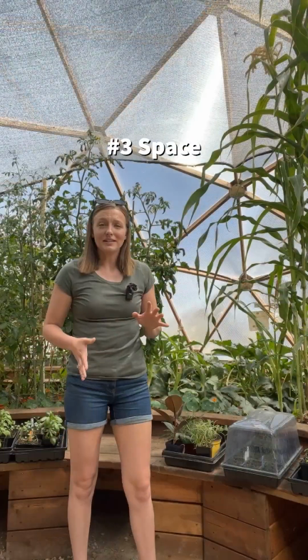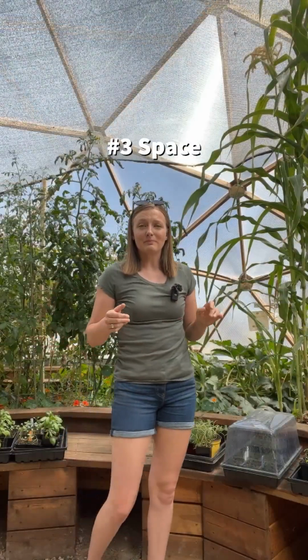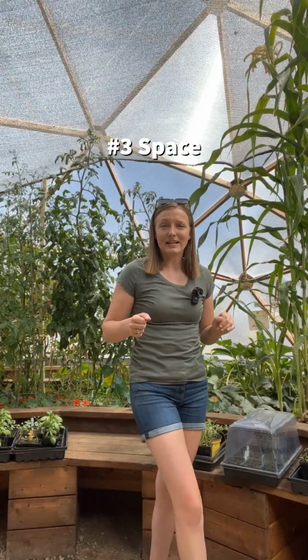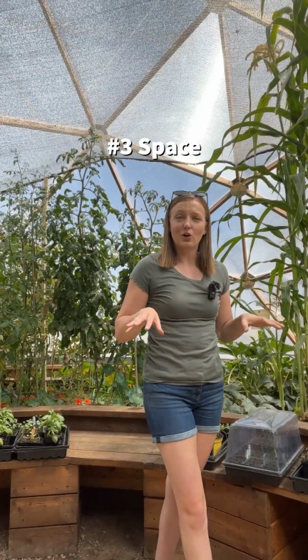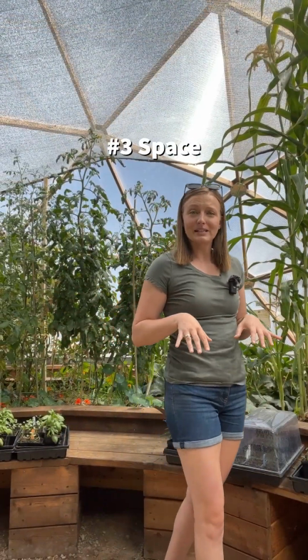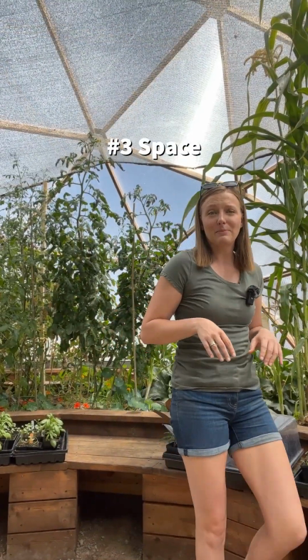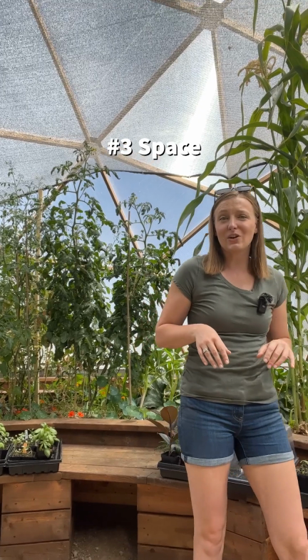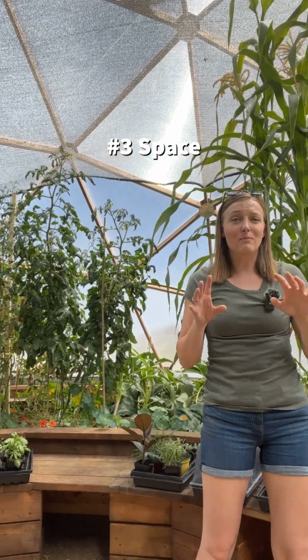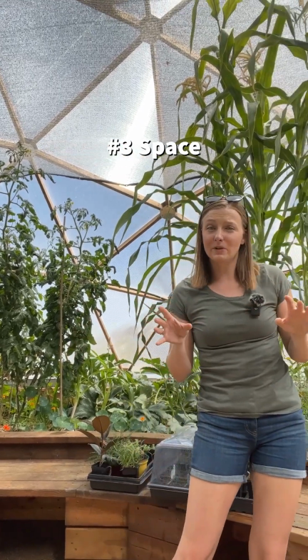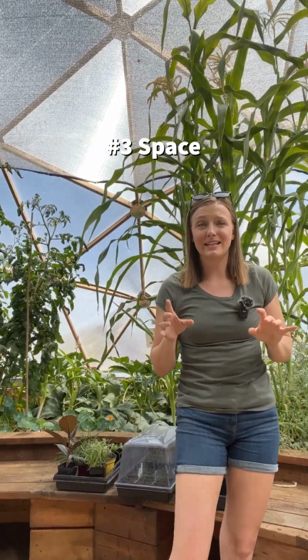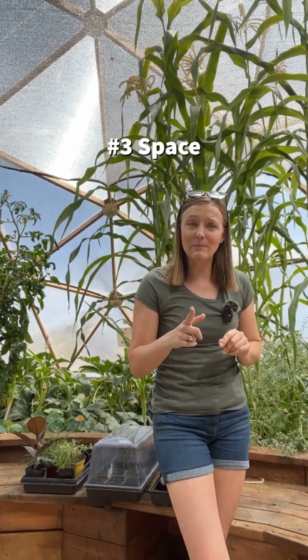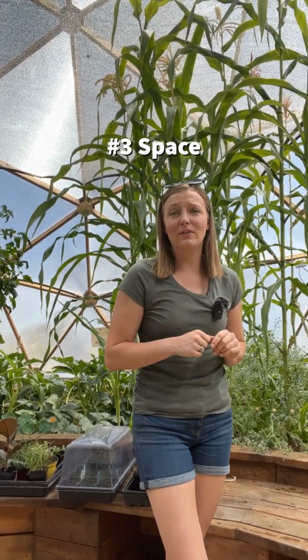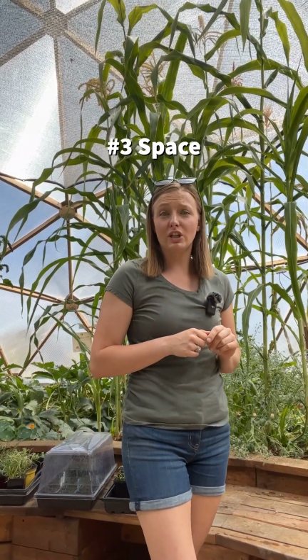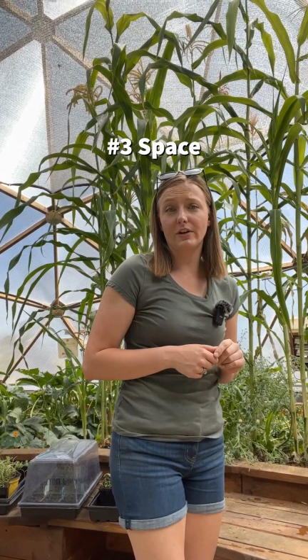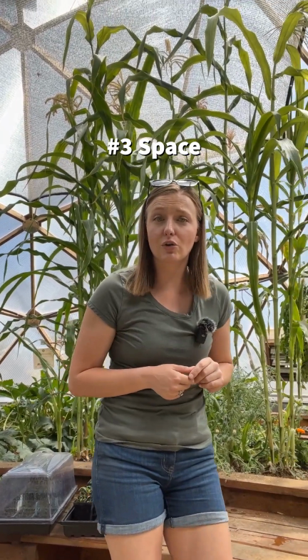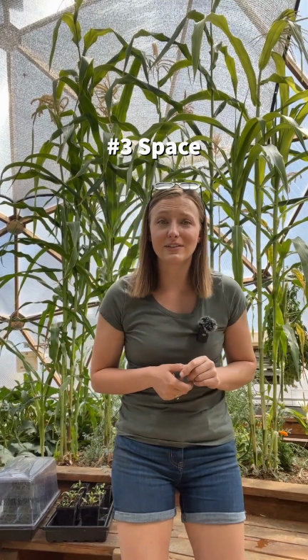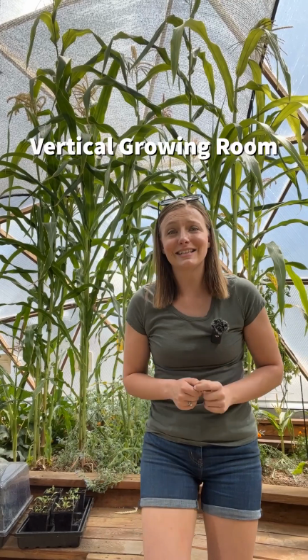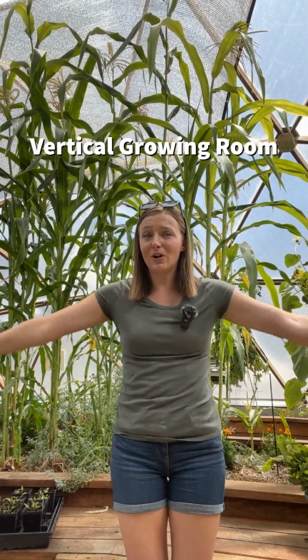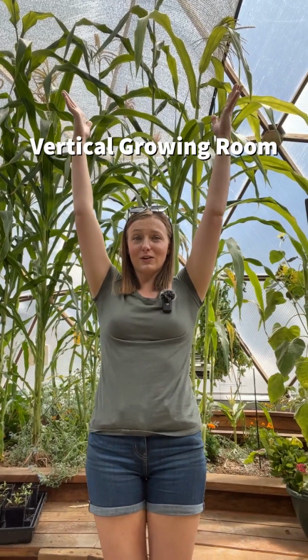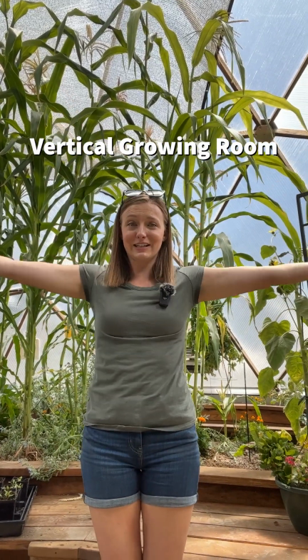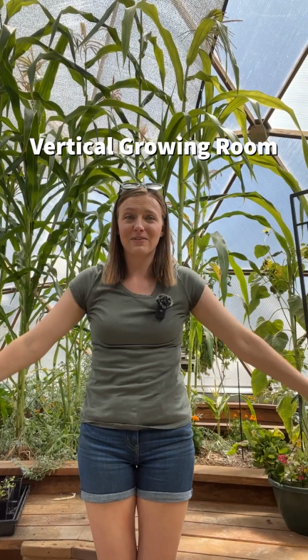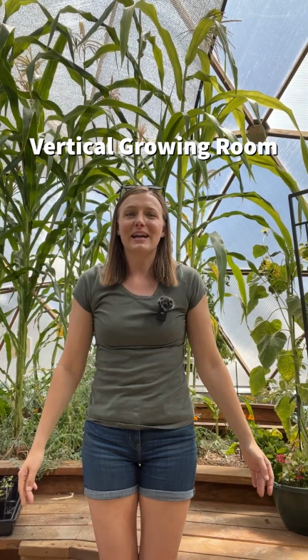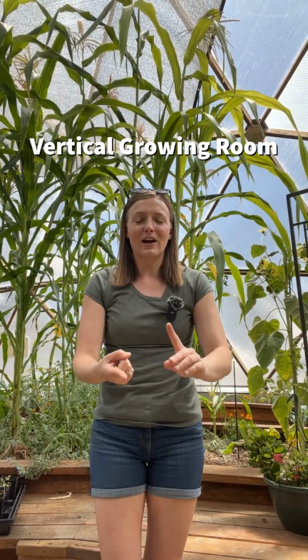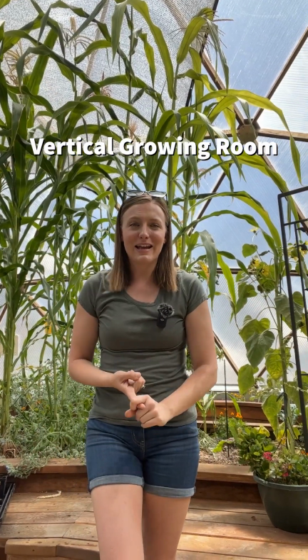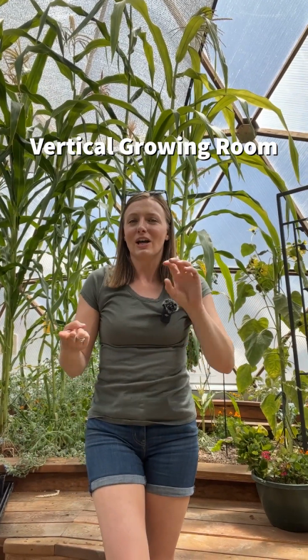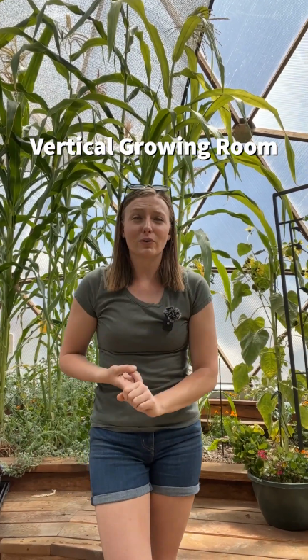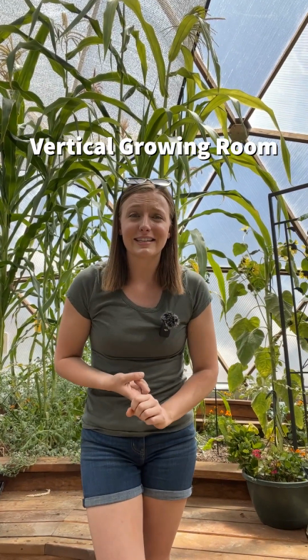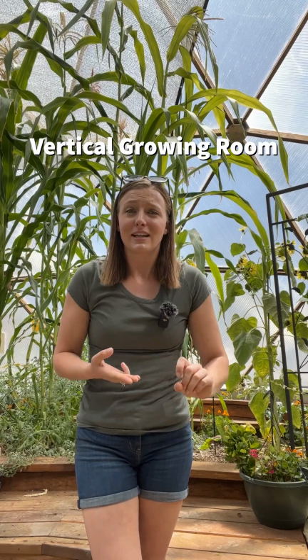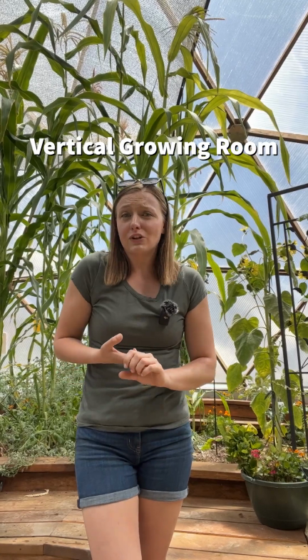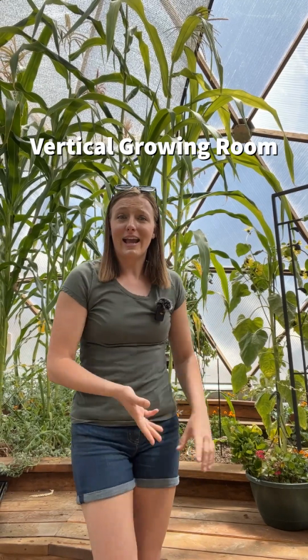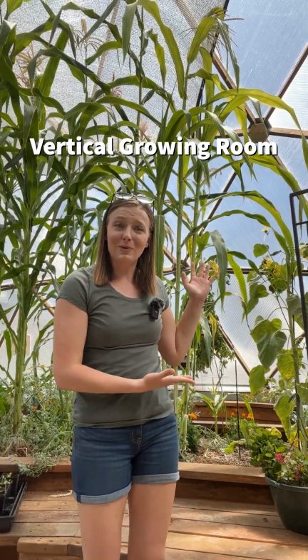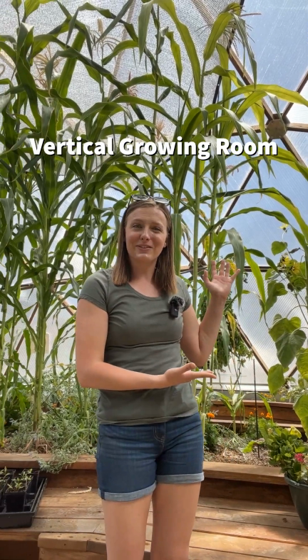Geodesic domes maximize the internal growing space by providing you more room for plants in the same amount of square footage that you would have in a traditional greenhouse. This is due to all of the vertical space that you have, making room for hanging baskets, vertical growing systems, and even trees and tall plants to thrive.